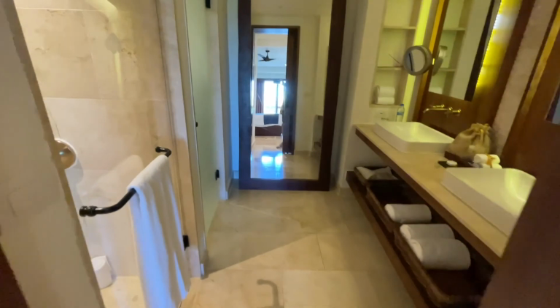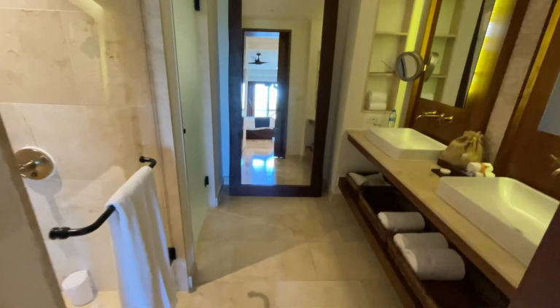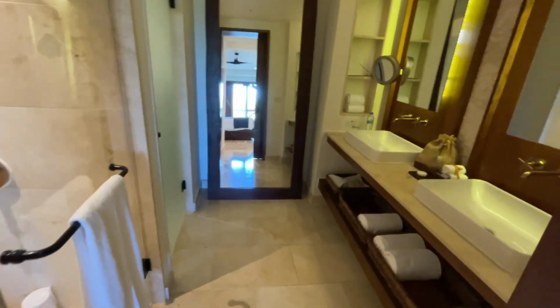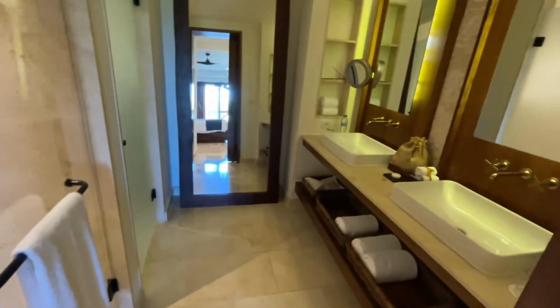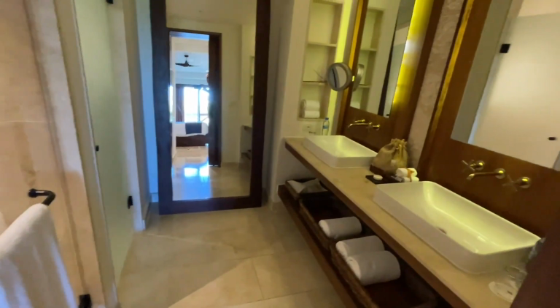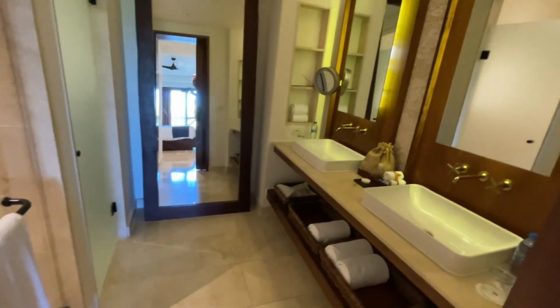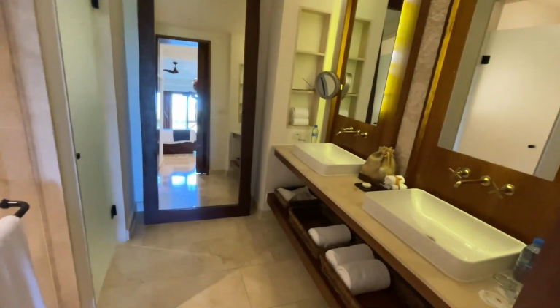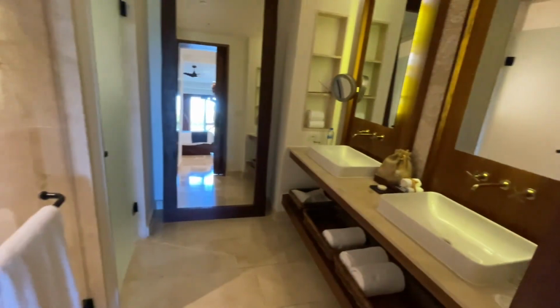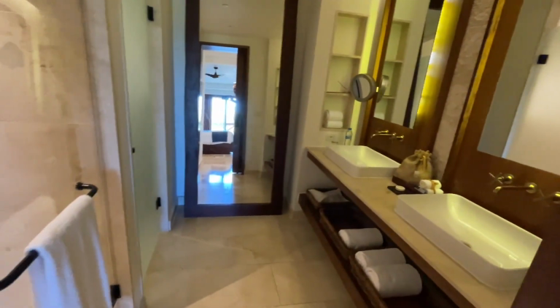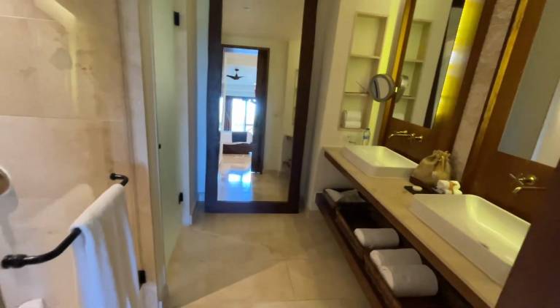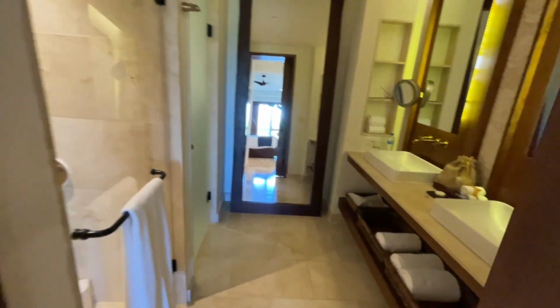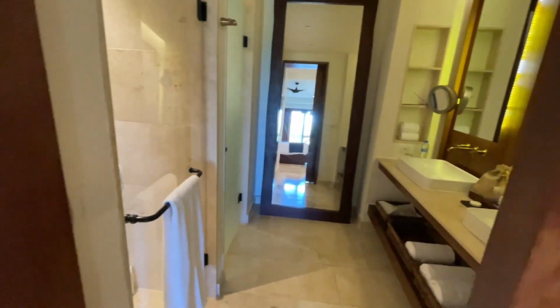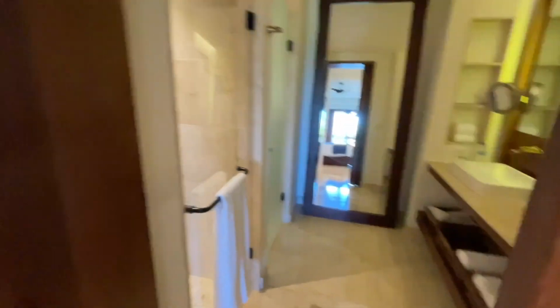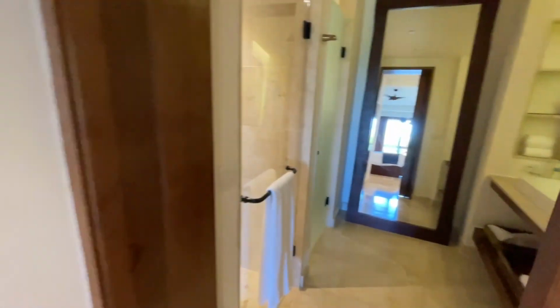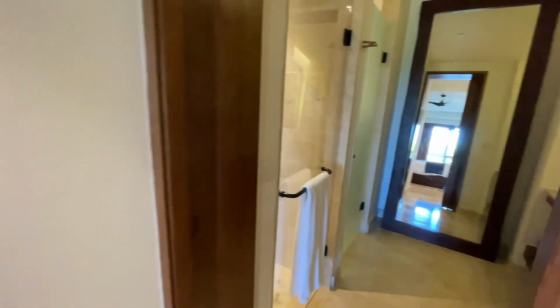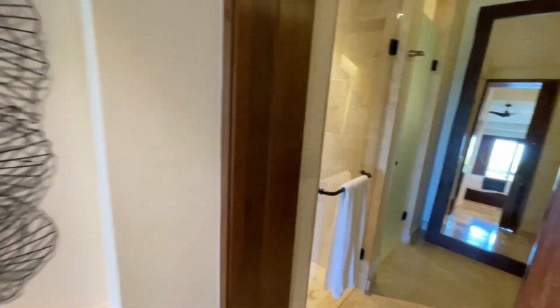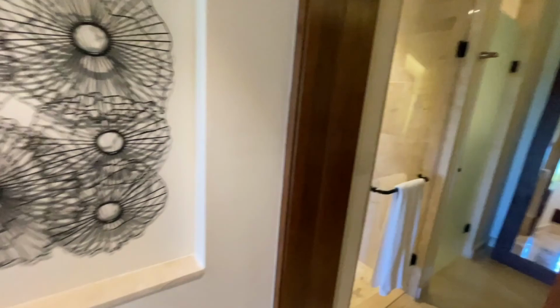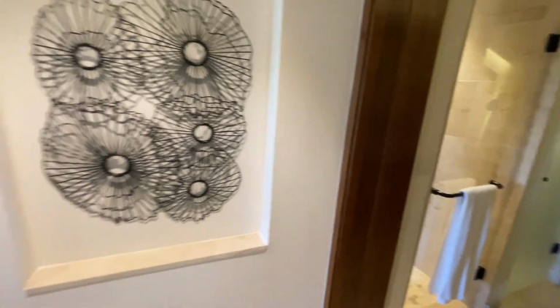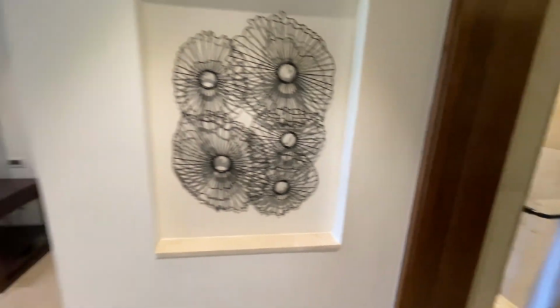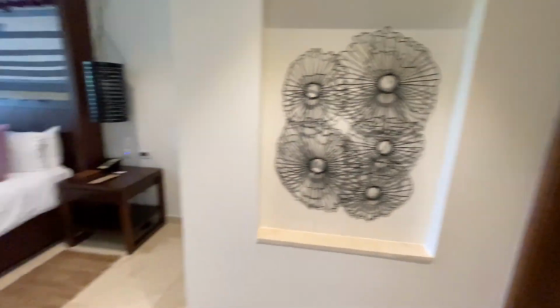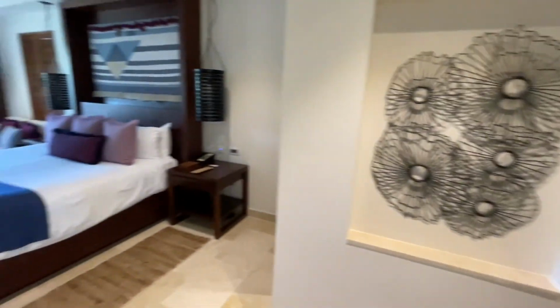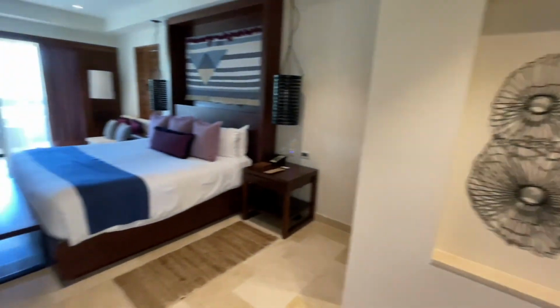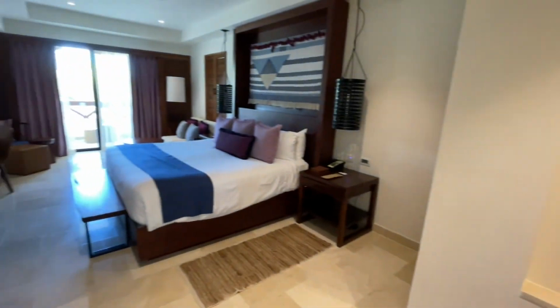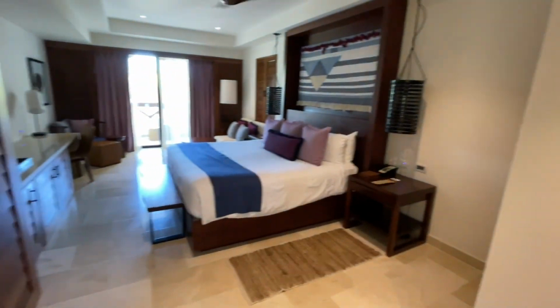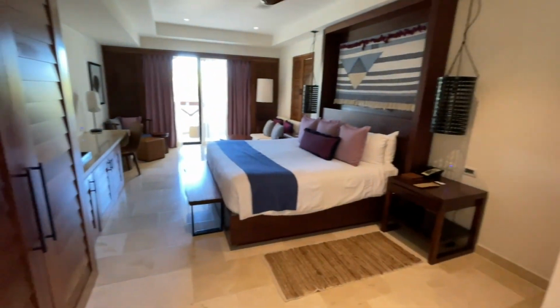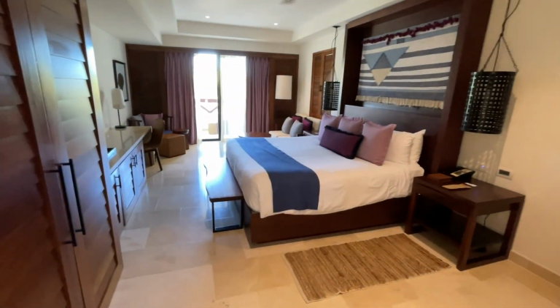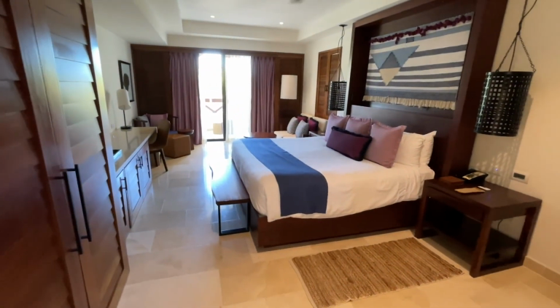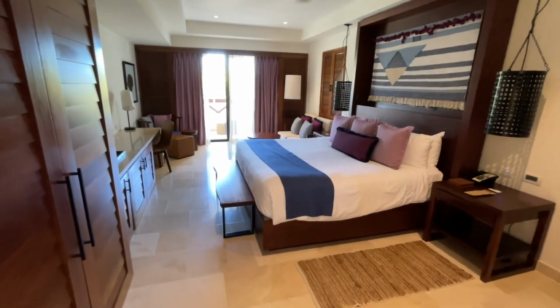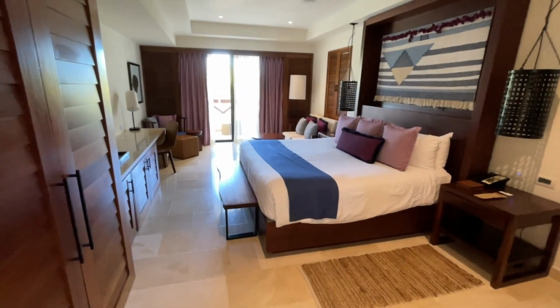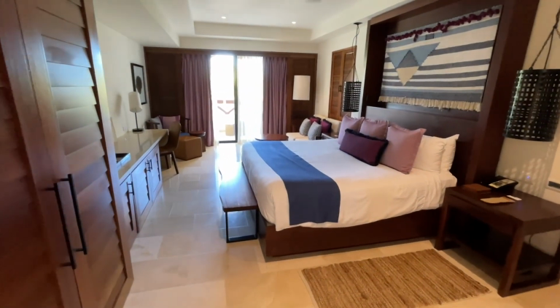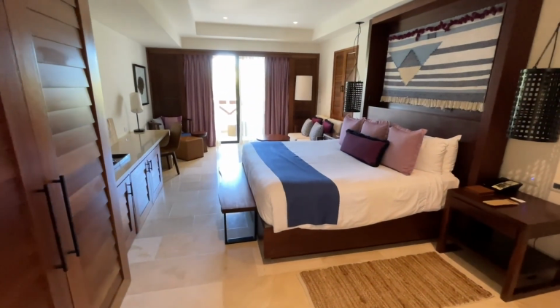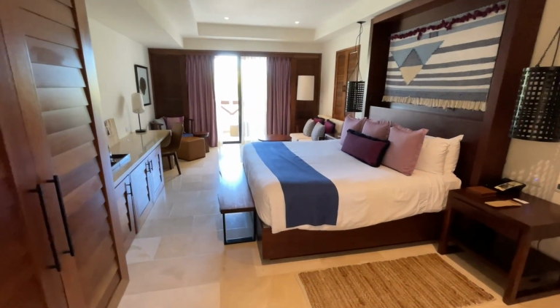And then the bathroom. So there we have the tropical view room here at Secrets Cap Cana.